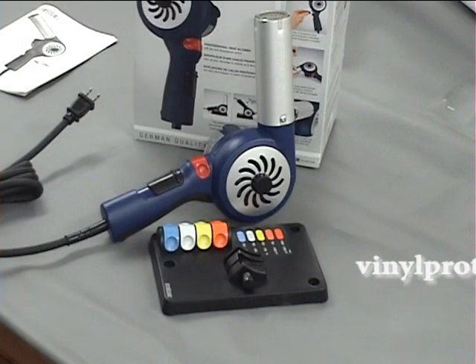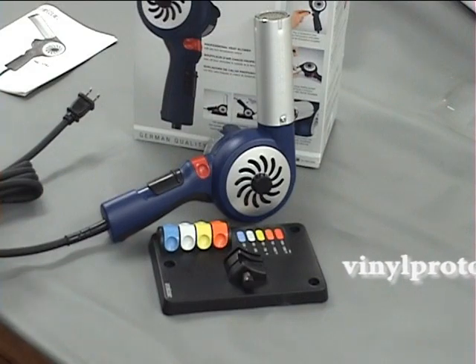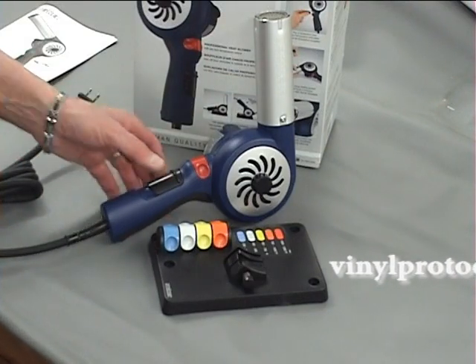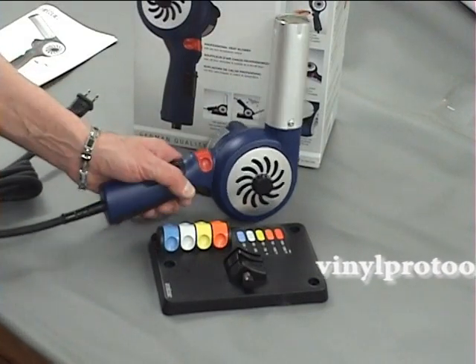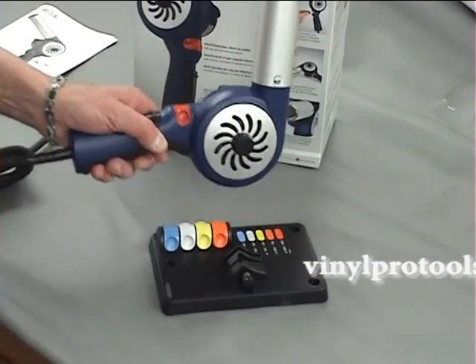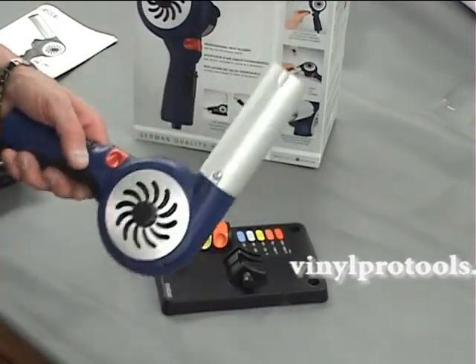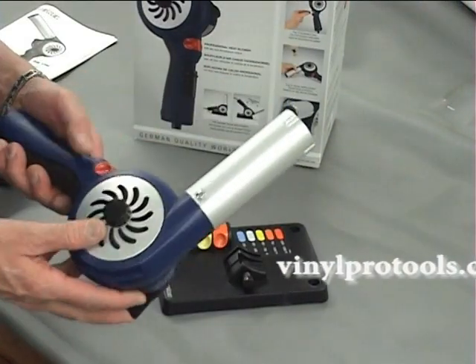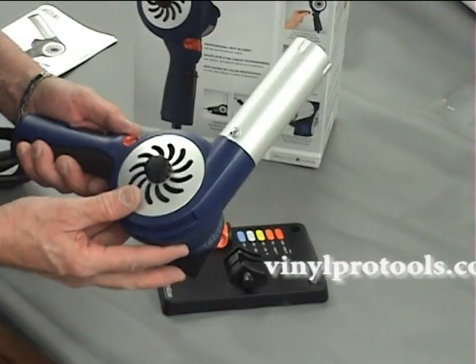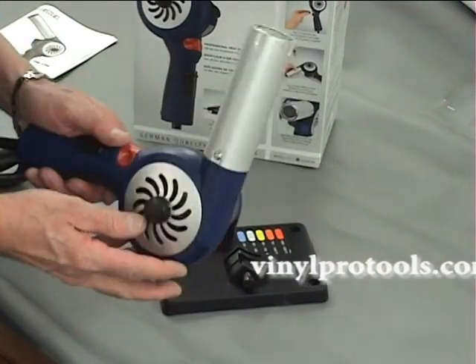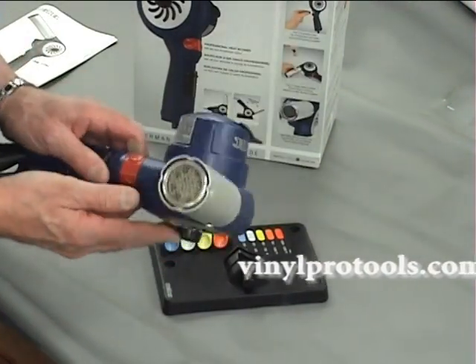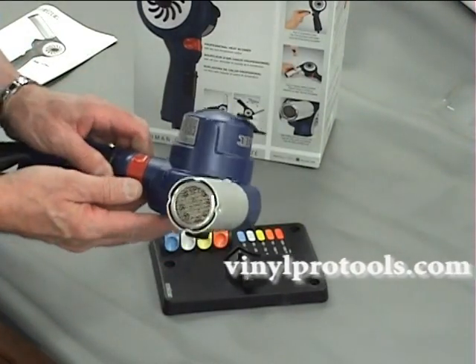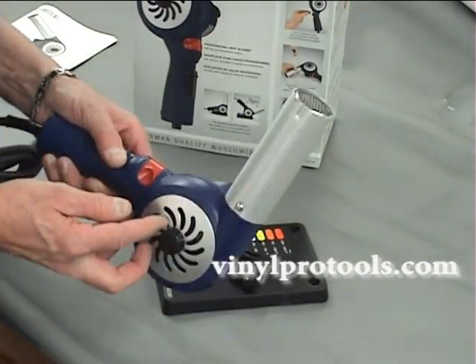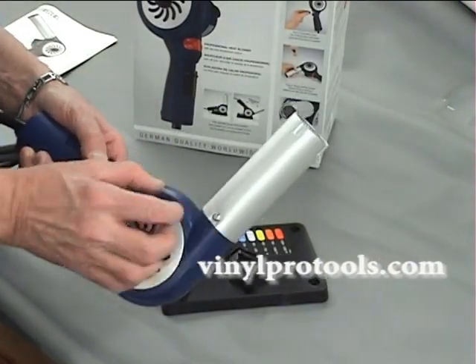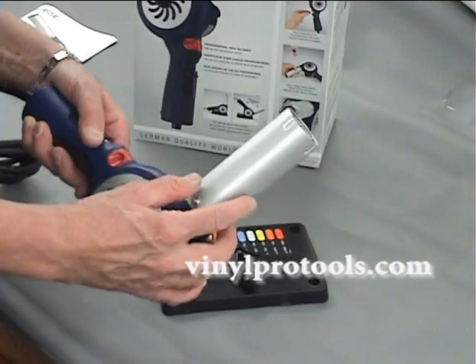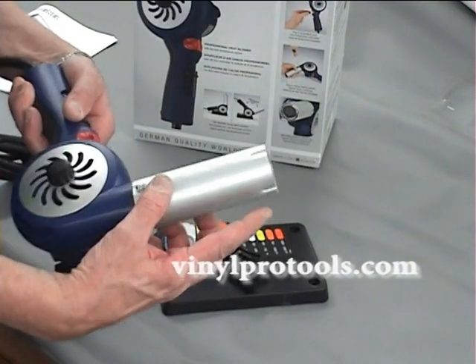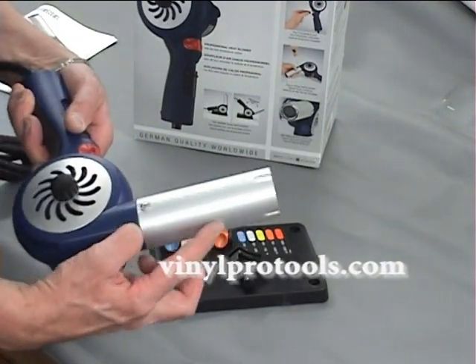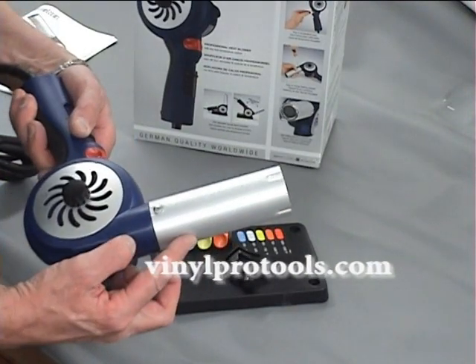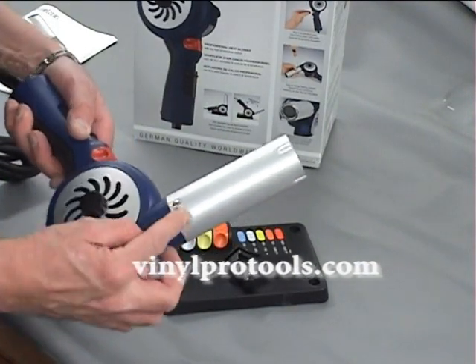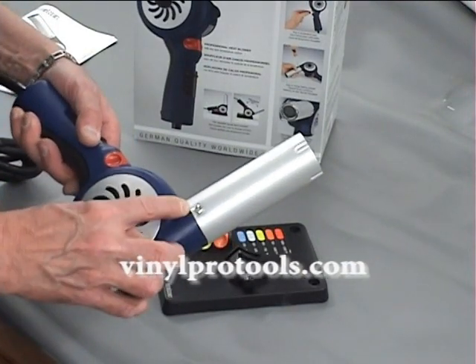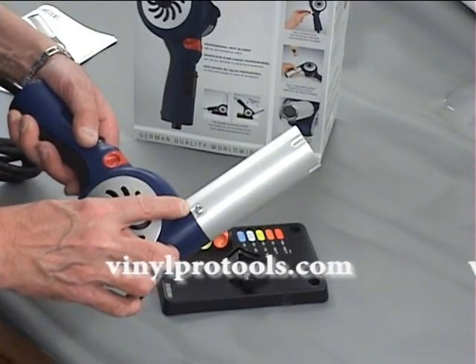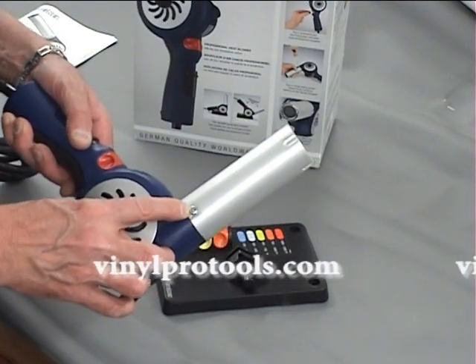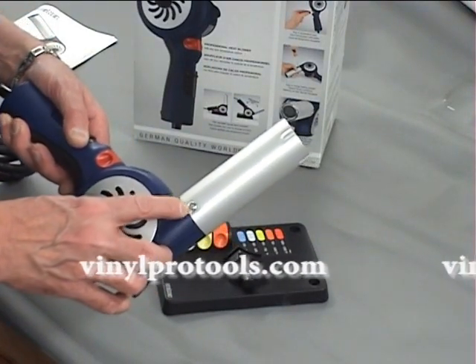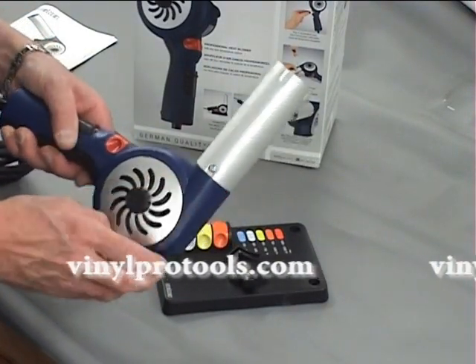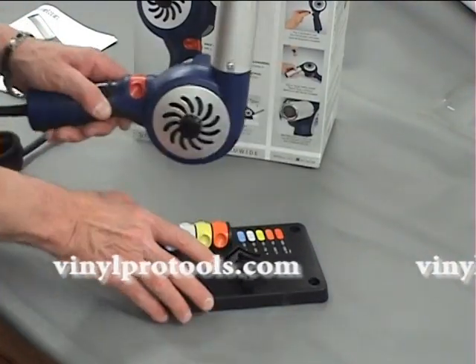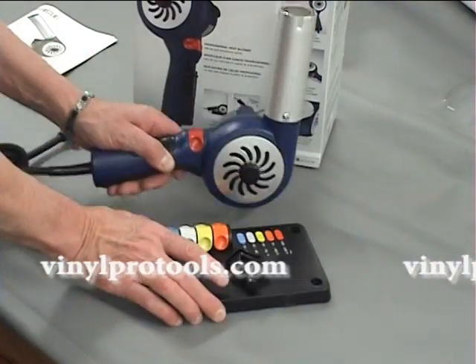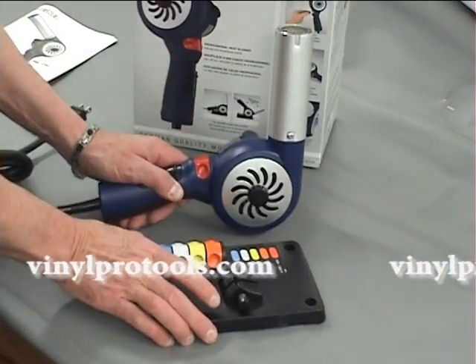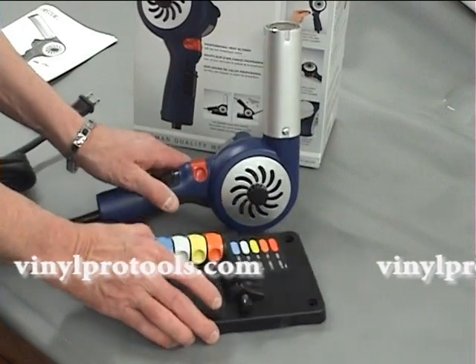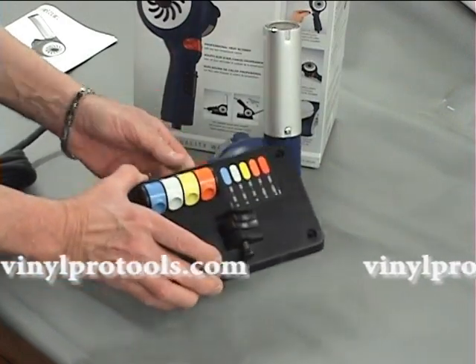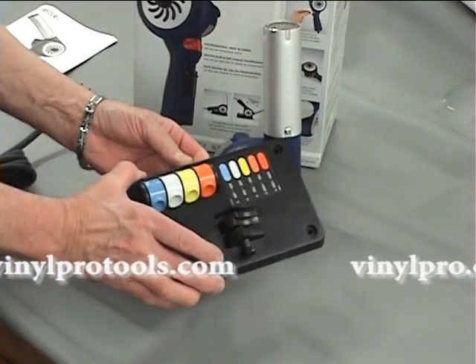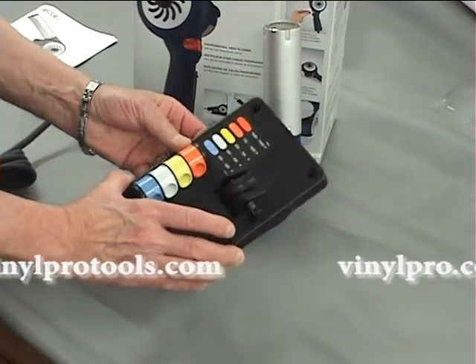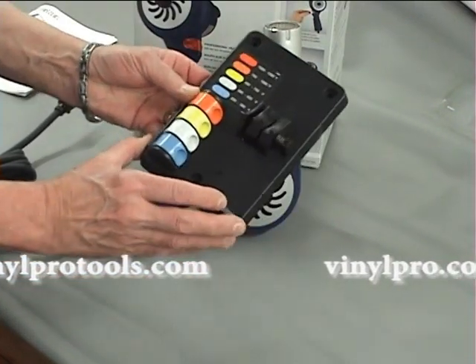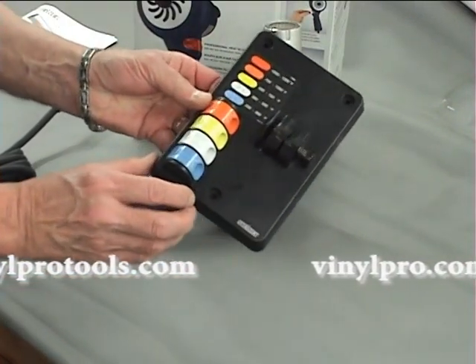The Steinau HB1750 heat blower performs a variety of tasks such as drying, shrinking, removing varnish, etc. As you can see here, it has a very easy to replace heat element. All you do is take out those couple of screws.